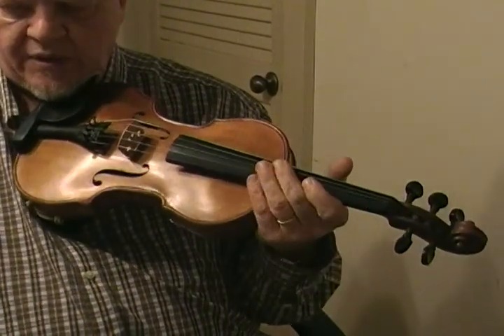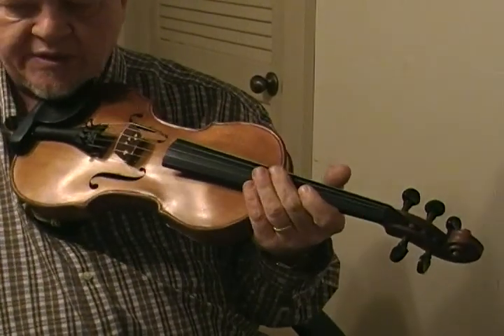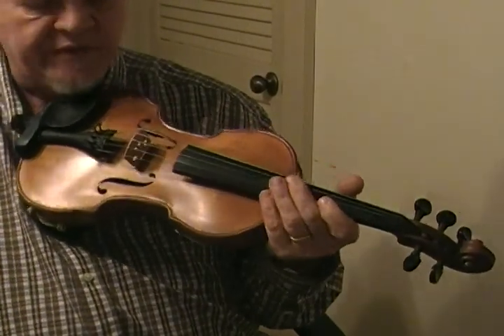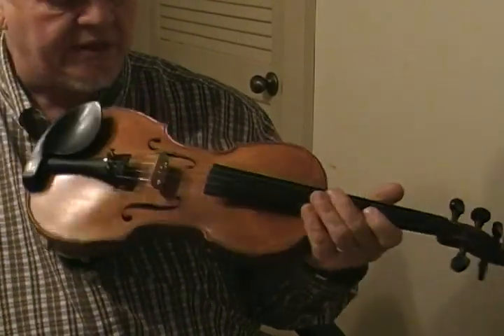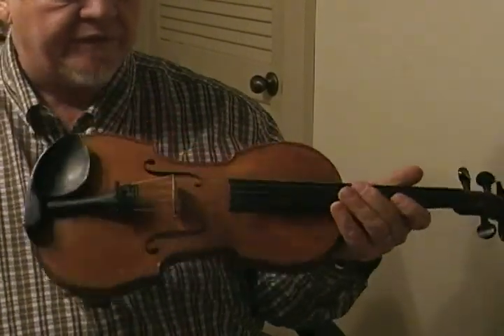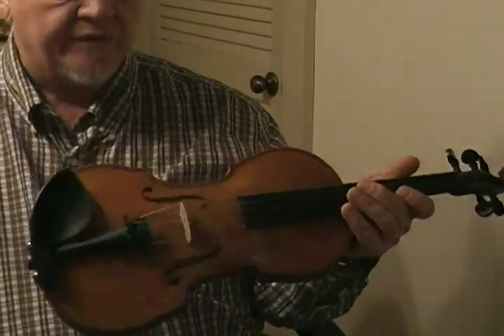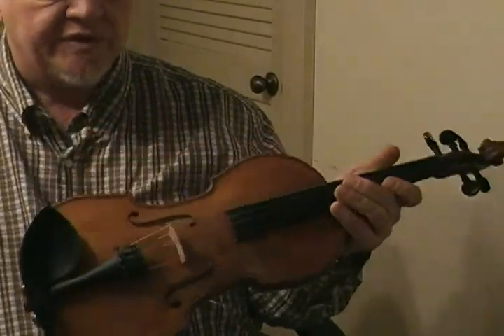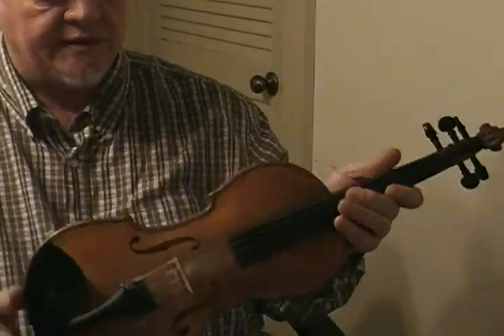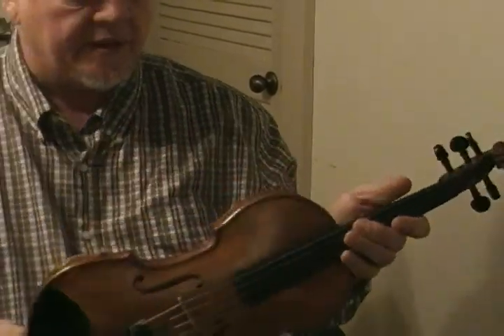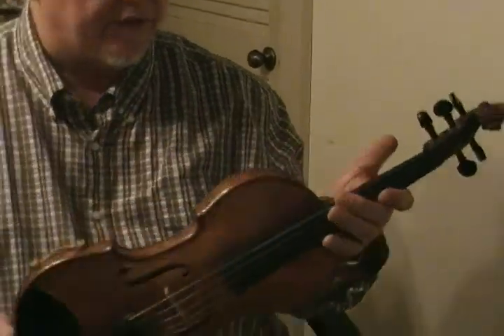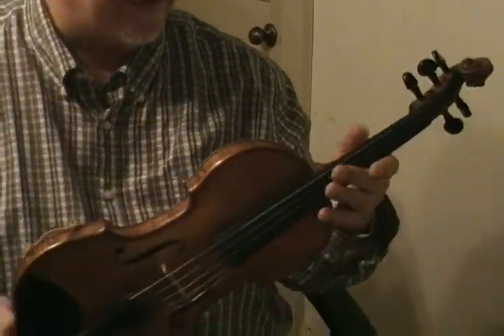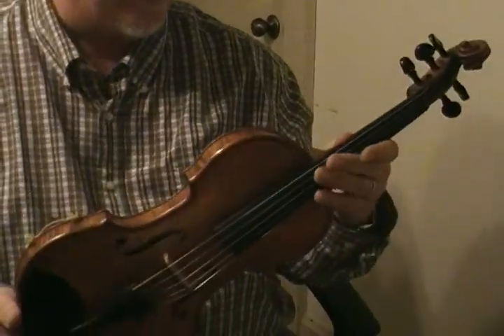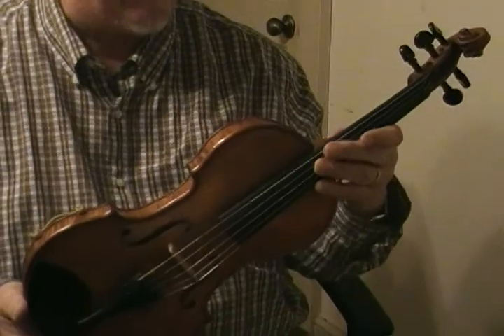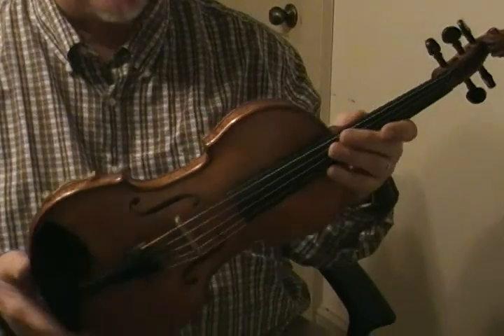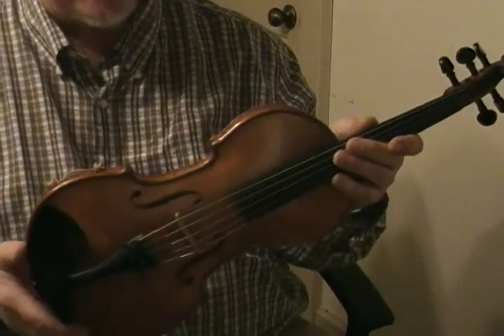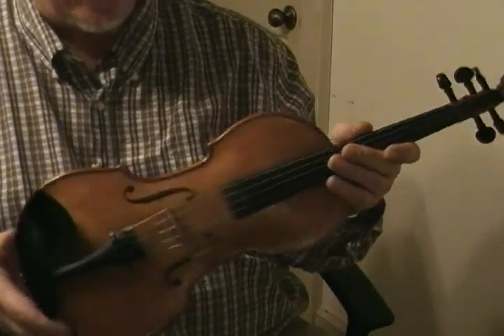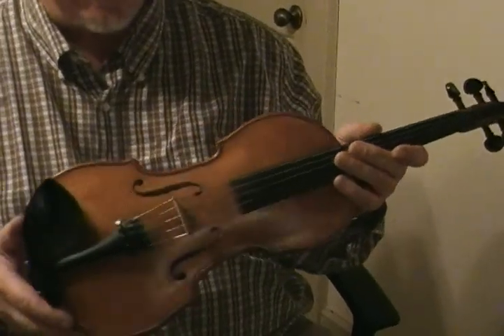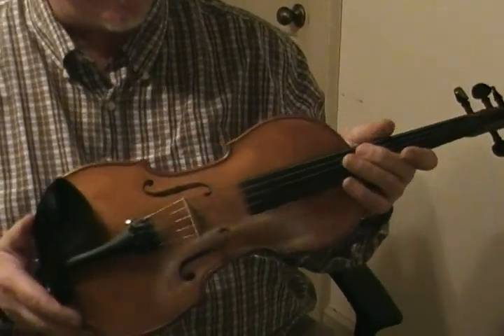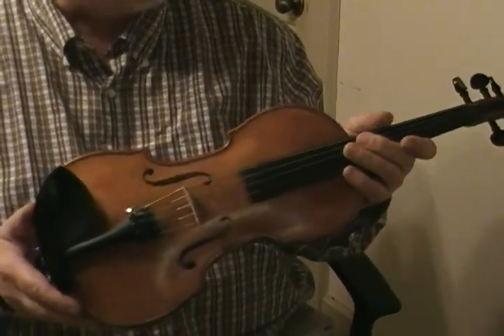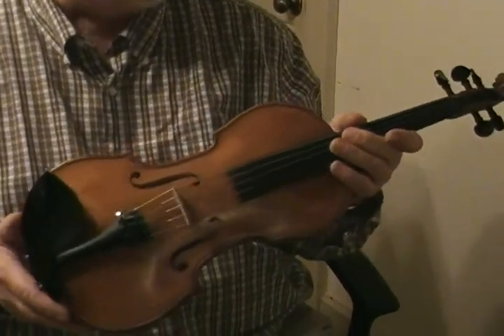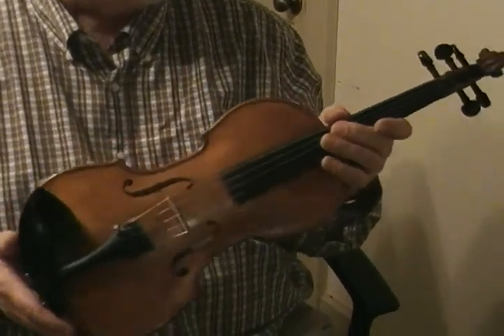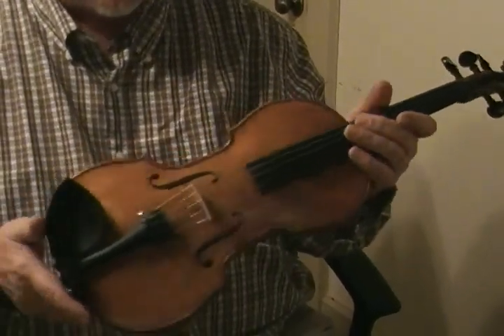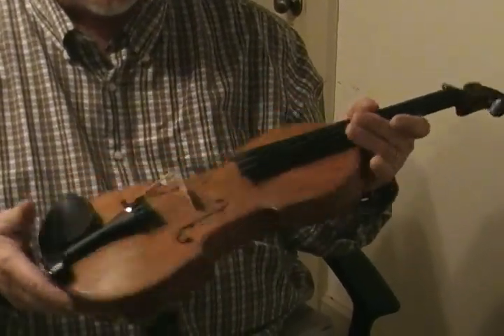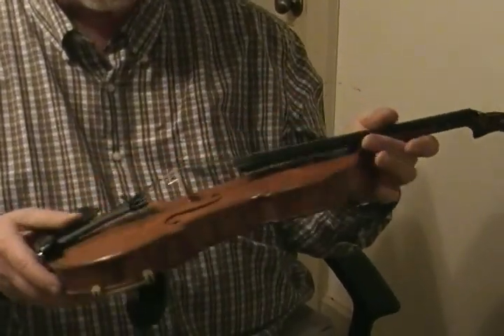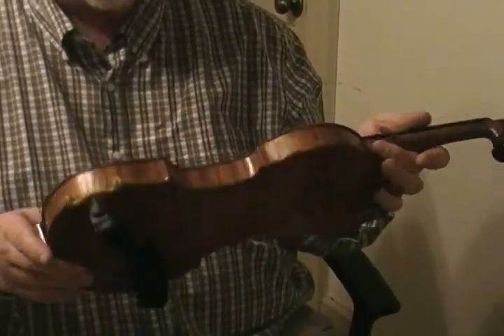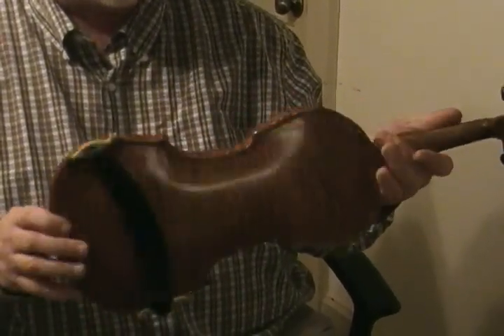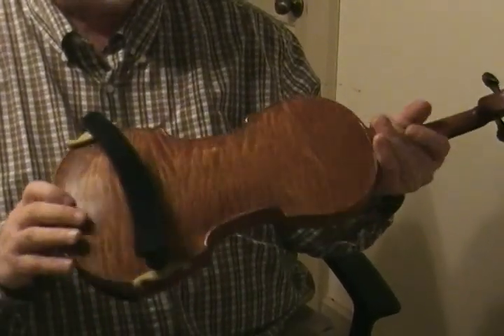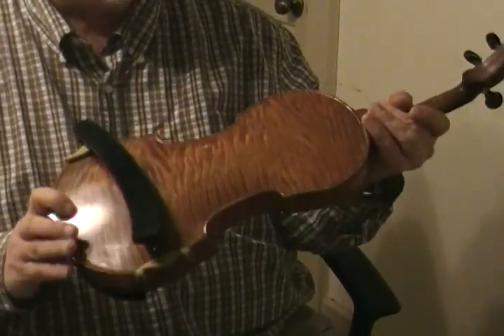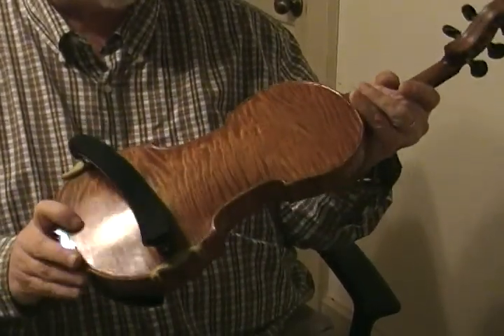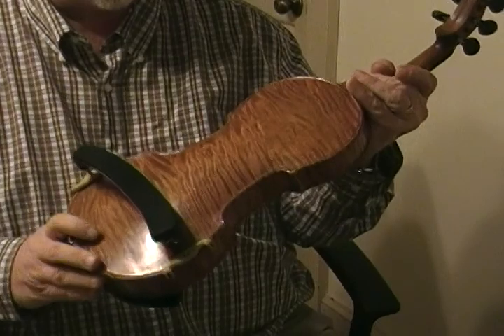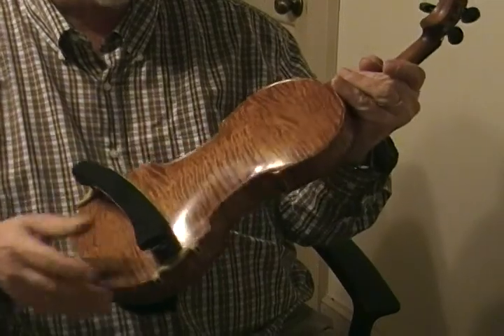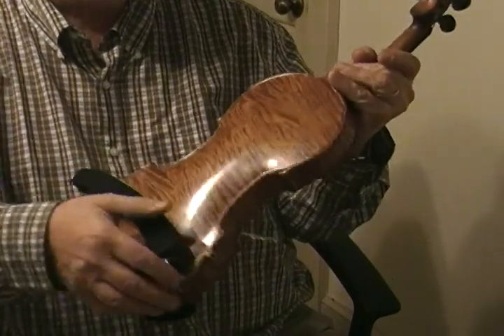That just gives an idea of what she sounds like. It's a good fiddle. It's real balanced. Nice, warm, deep tone. And she needs a good home. Thanks for watchin'.